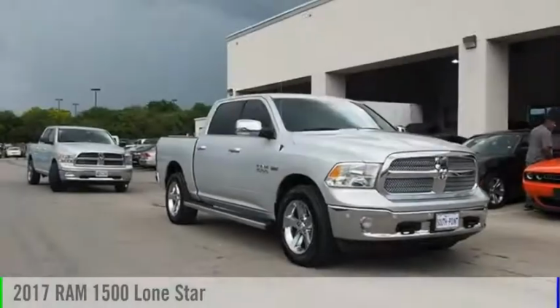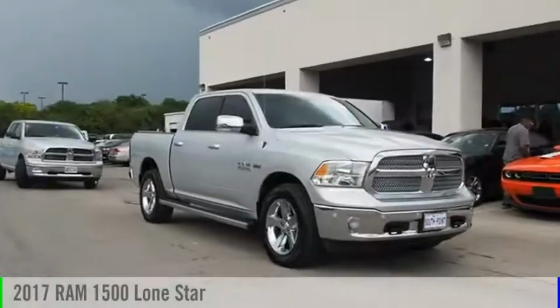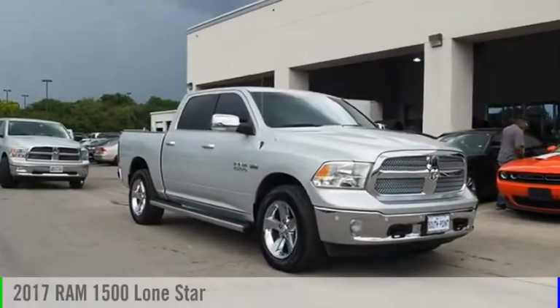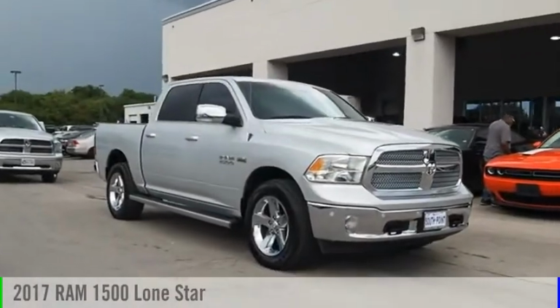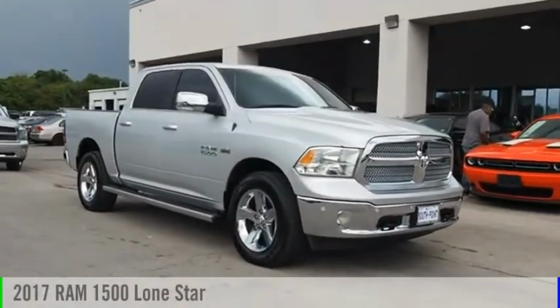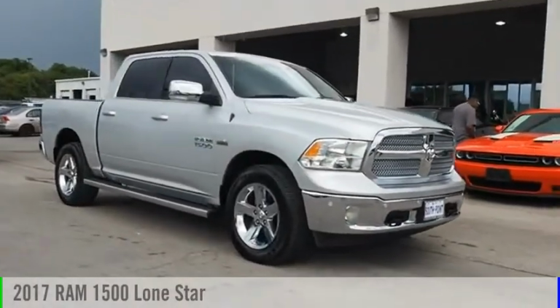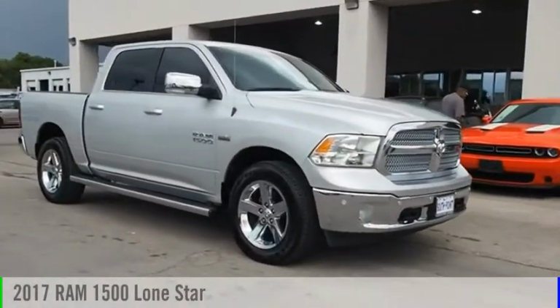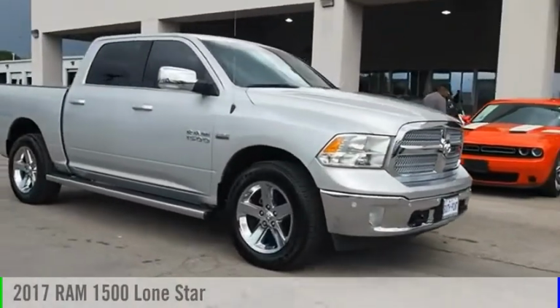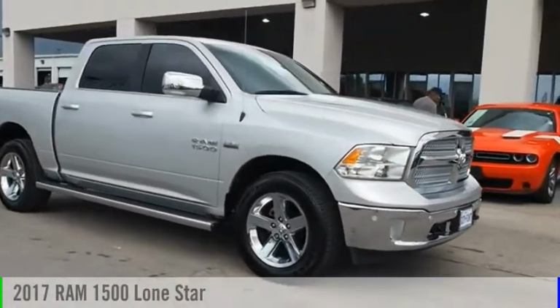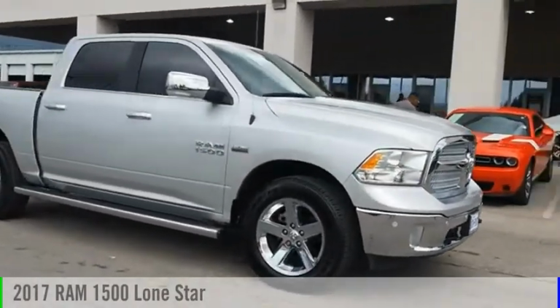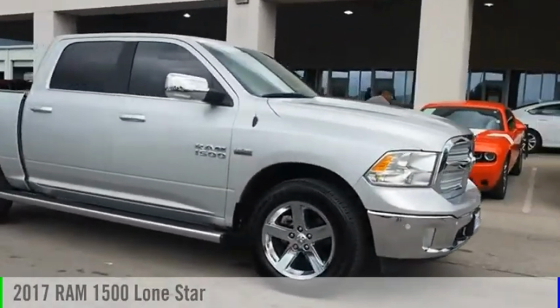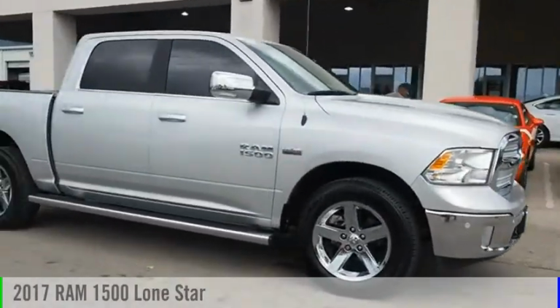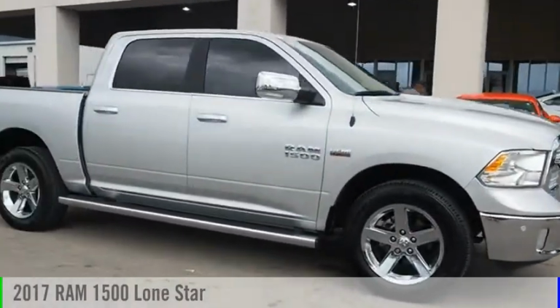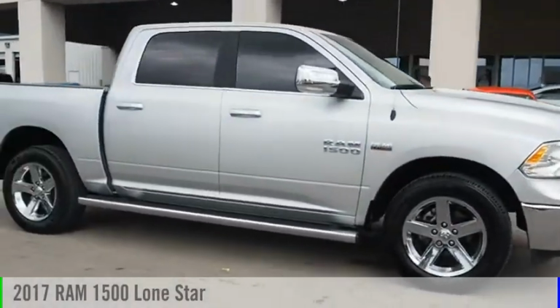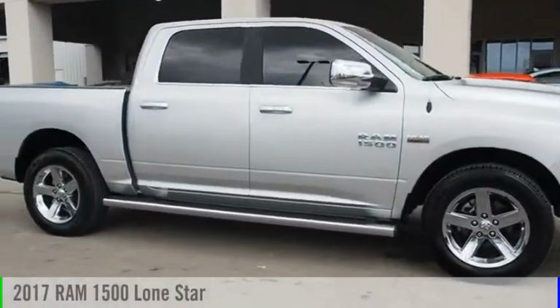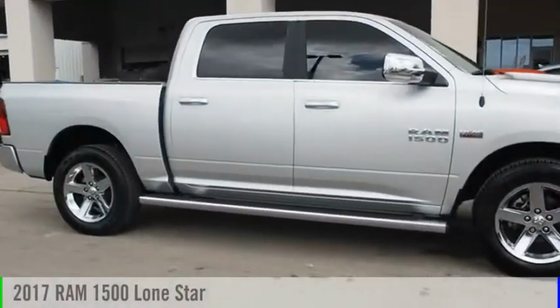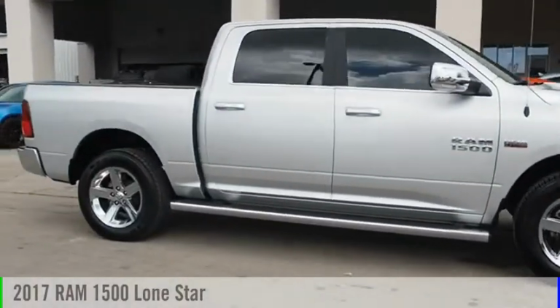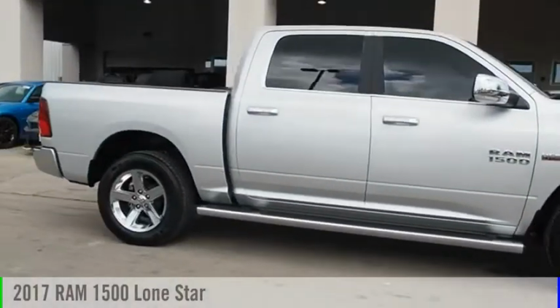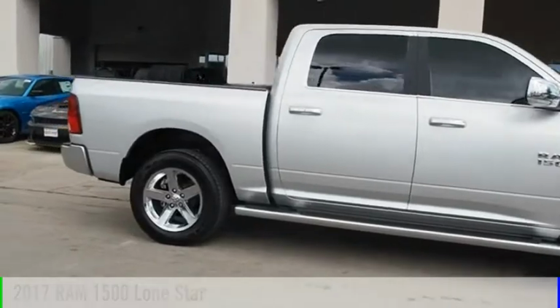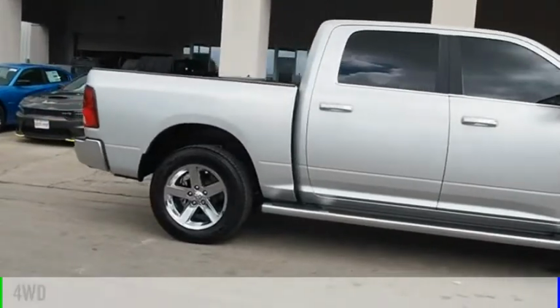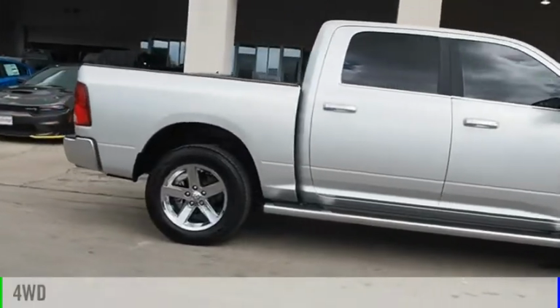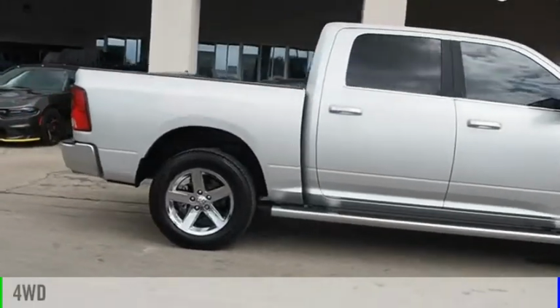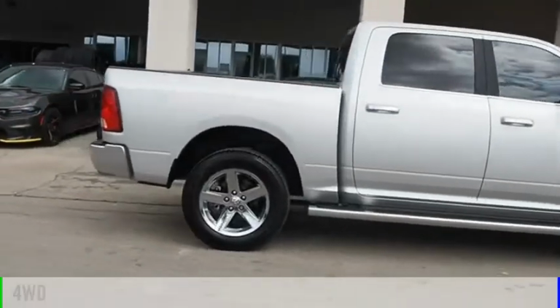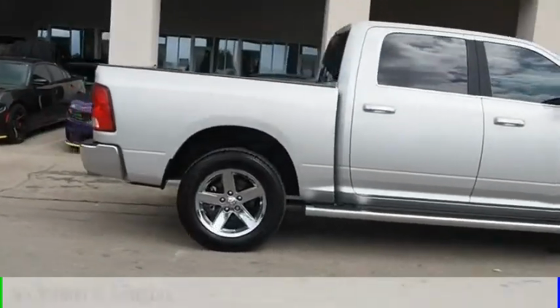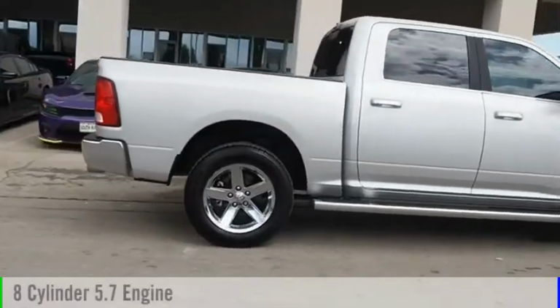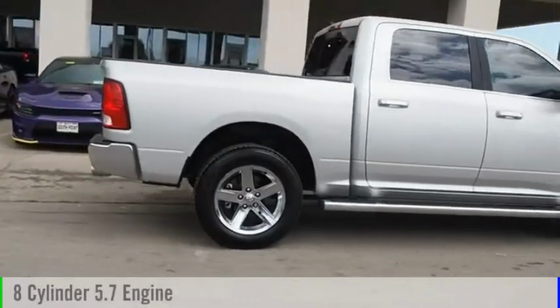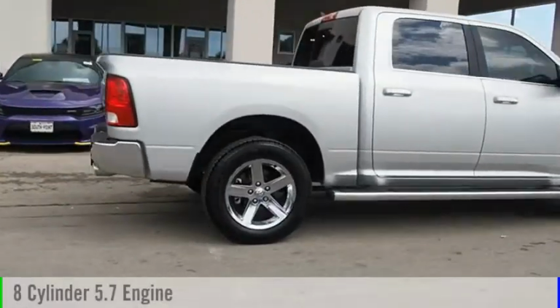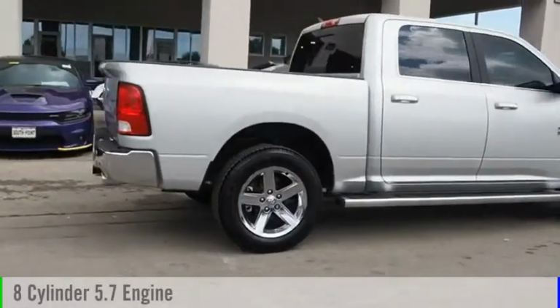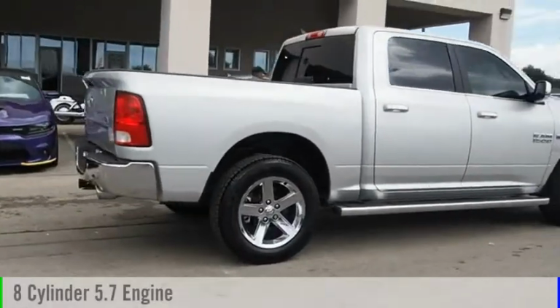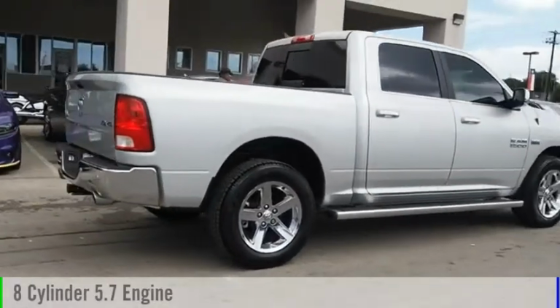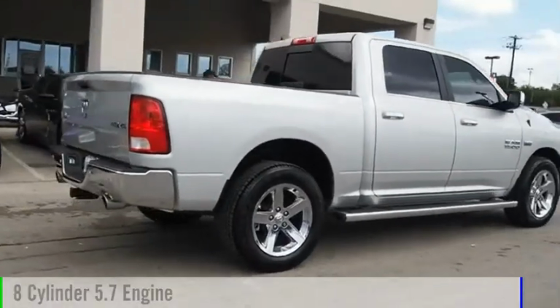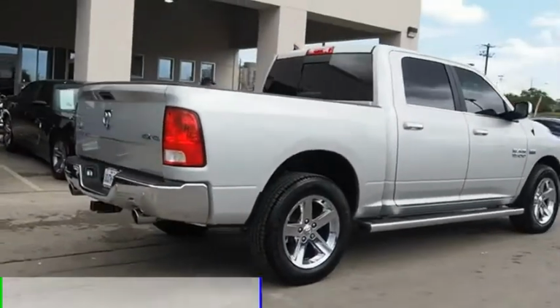You are going to love the 2017 1500. This vehicle is powered by a four-wheel drive, eight-cylinder, 5.7 liter engine.